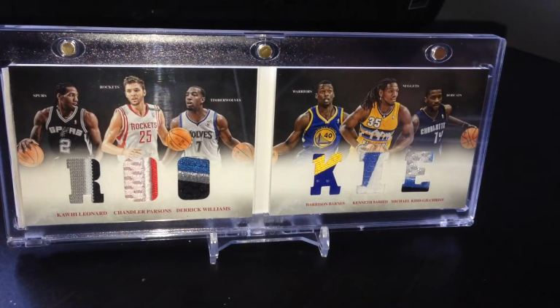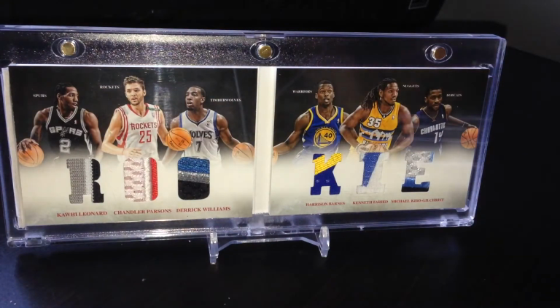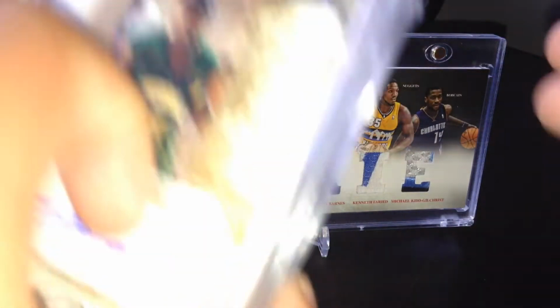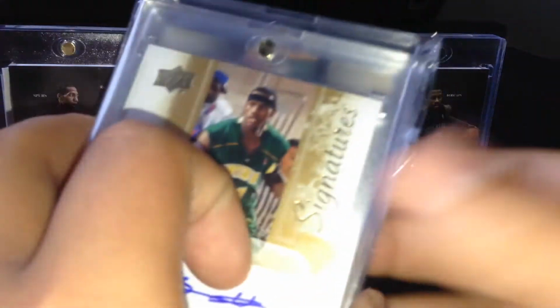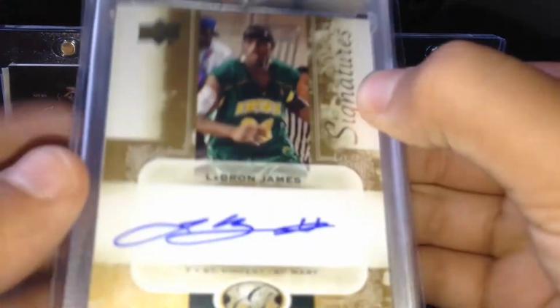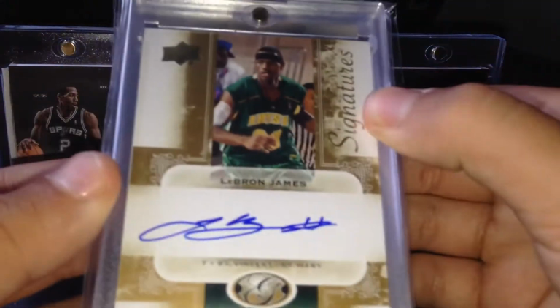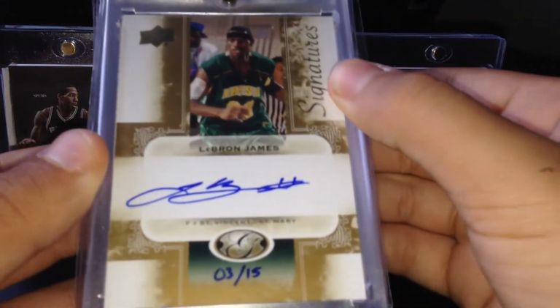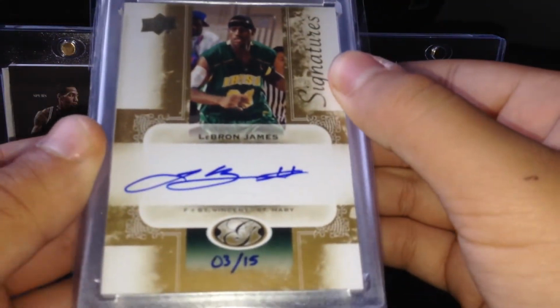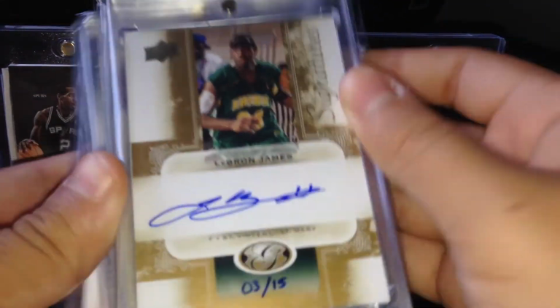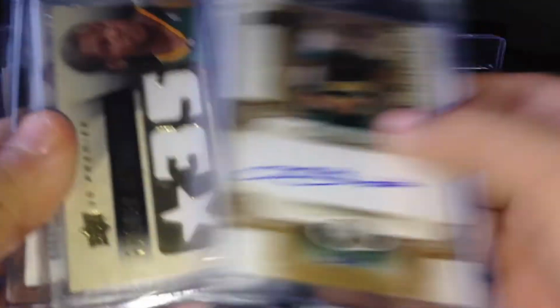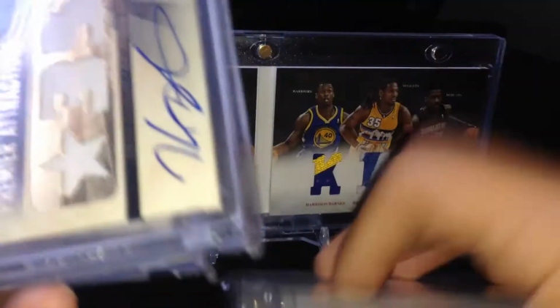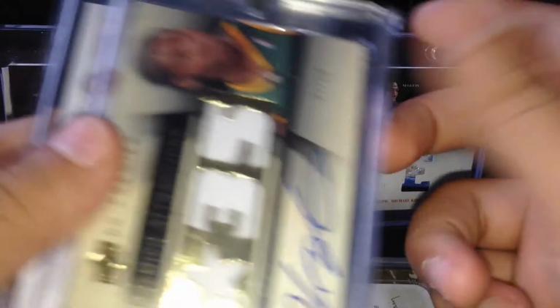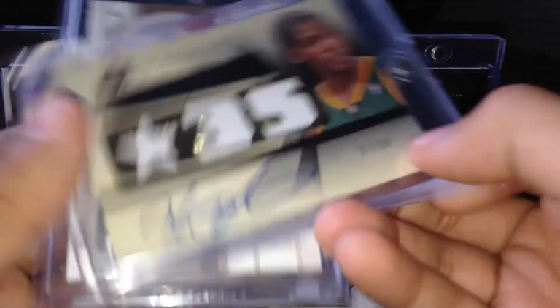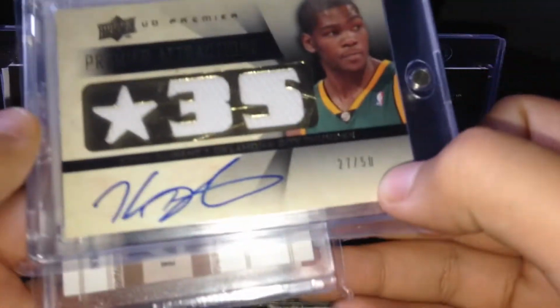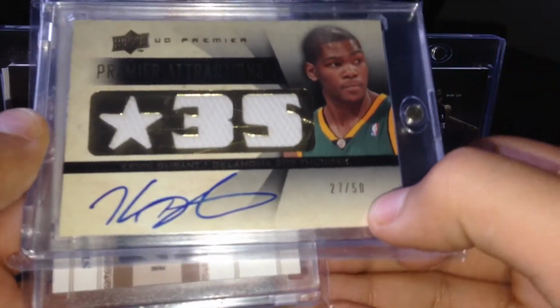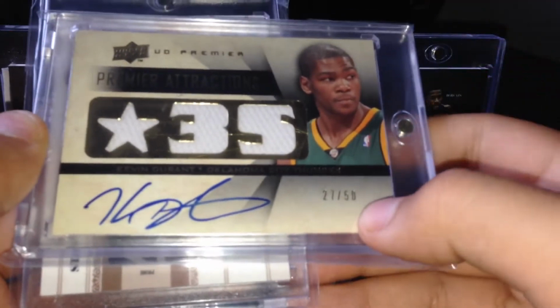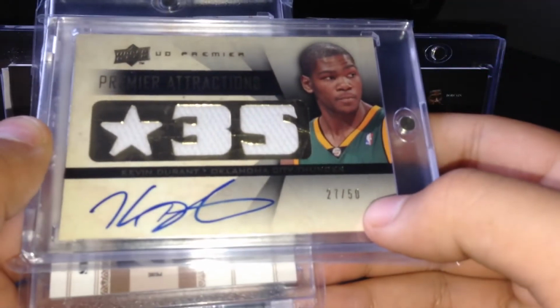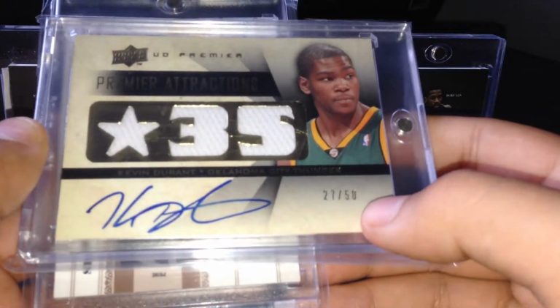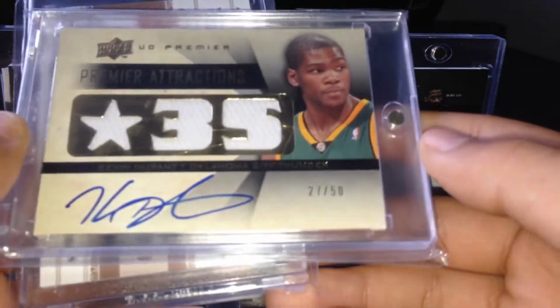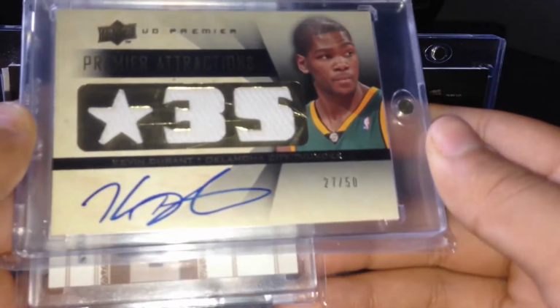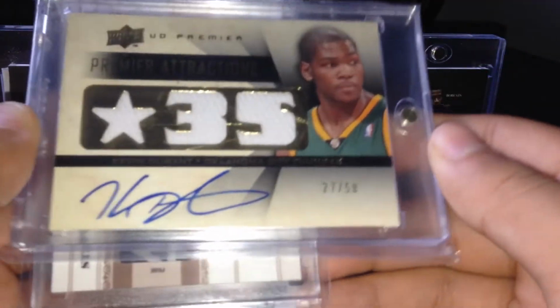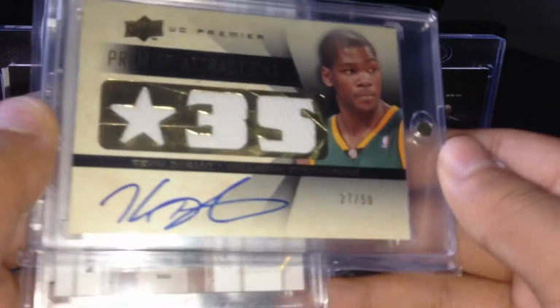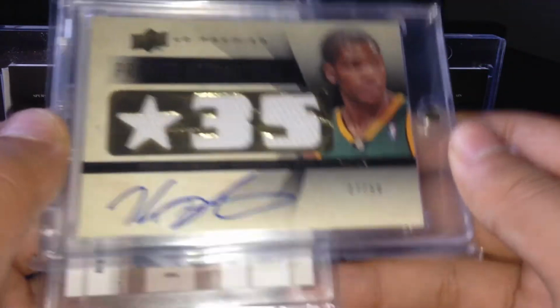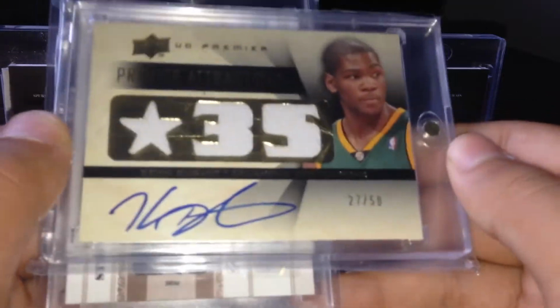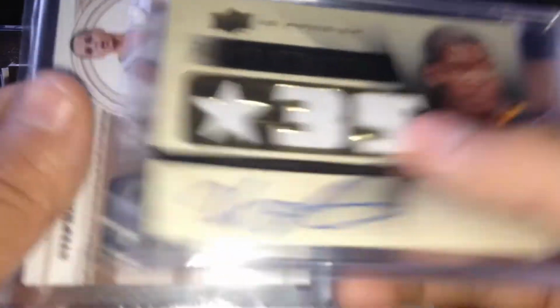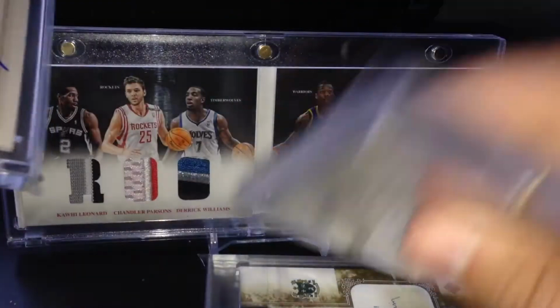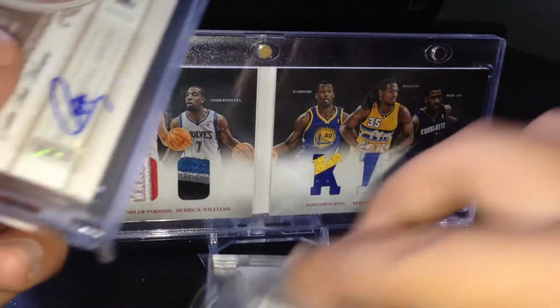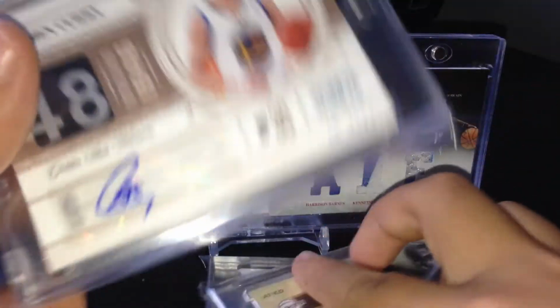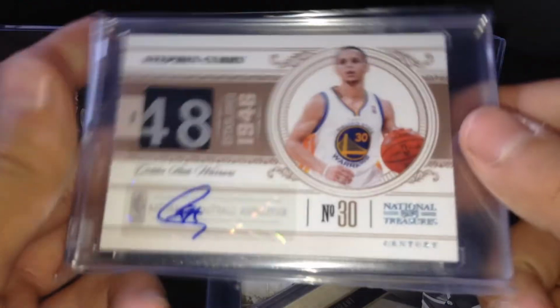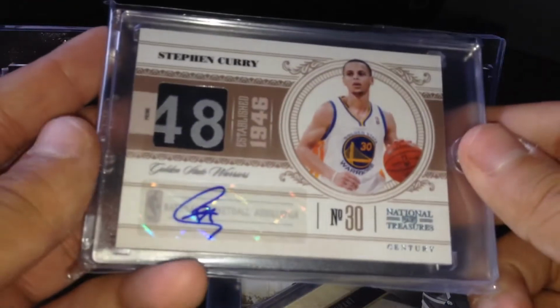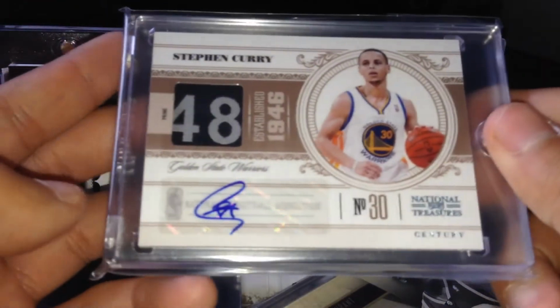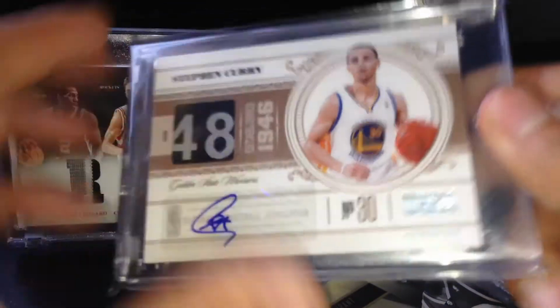LeBron James on-card autograph. Another LeBron James on-card autograph, number to 15, hand numbered. Kevin Durant on-card triple jersey autograph numbered to 50 — really nice looking card from Premiere. And the last card is the Stephen Curry one of one tag autograph.